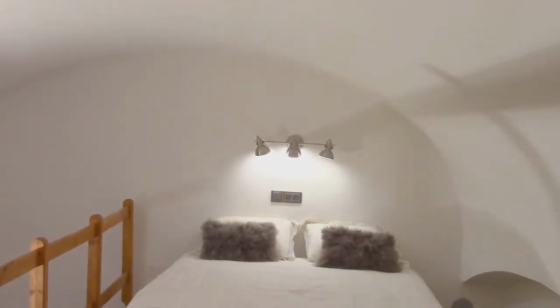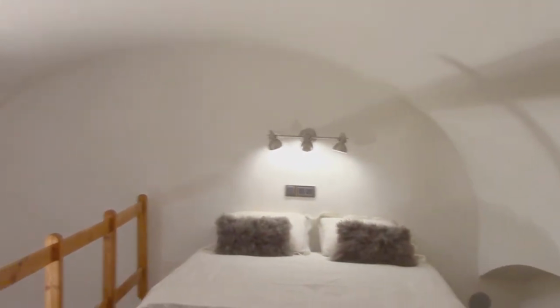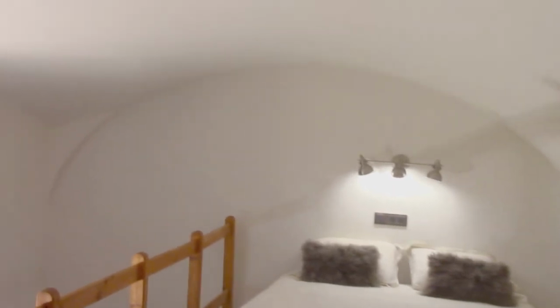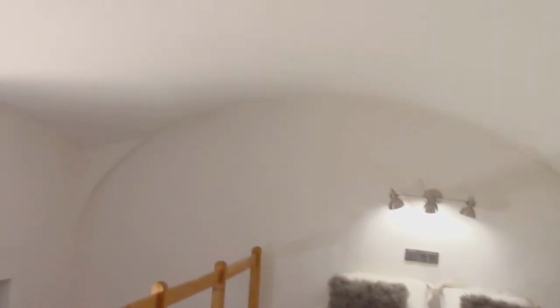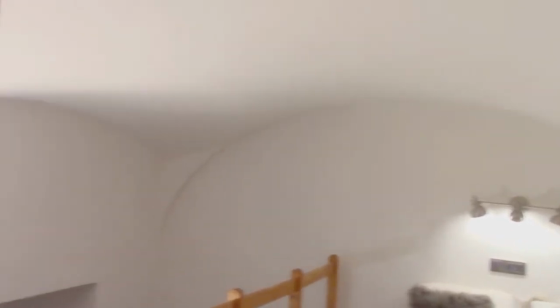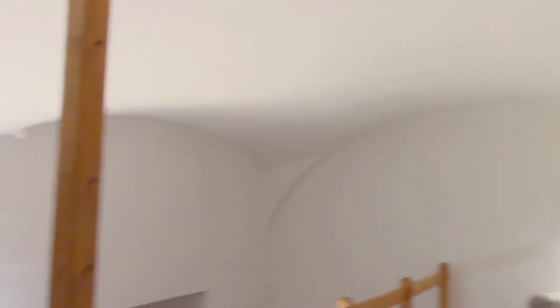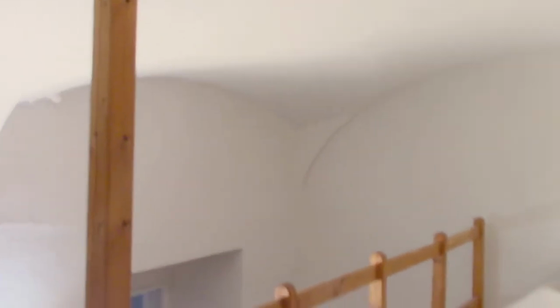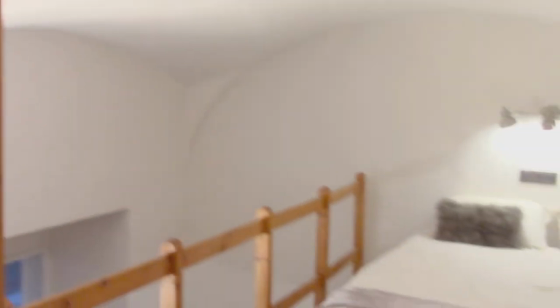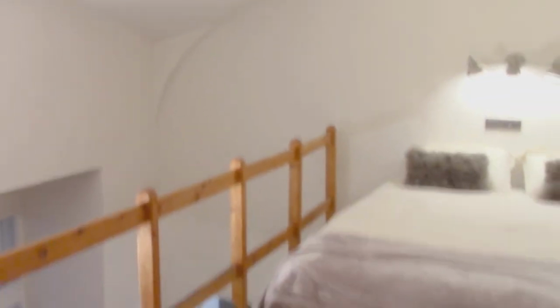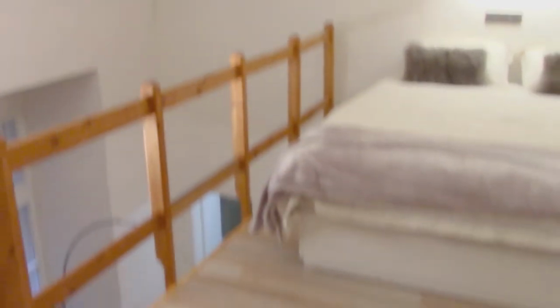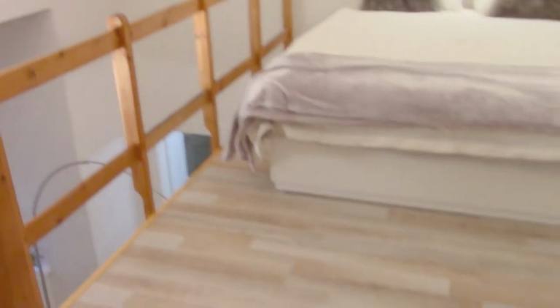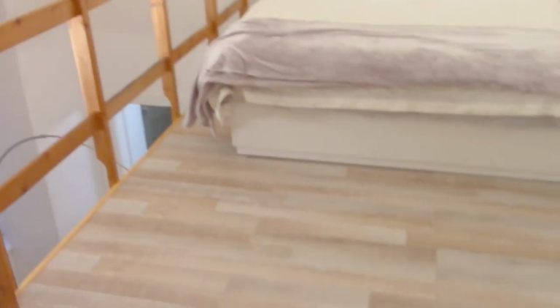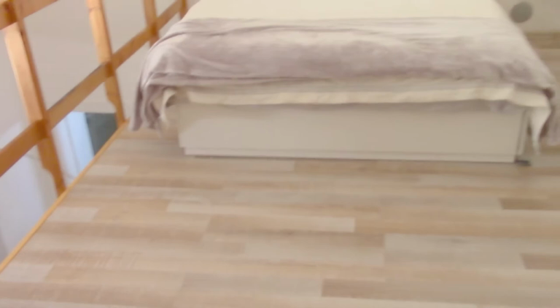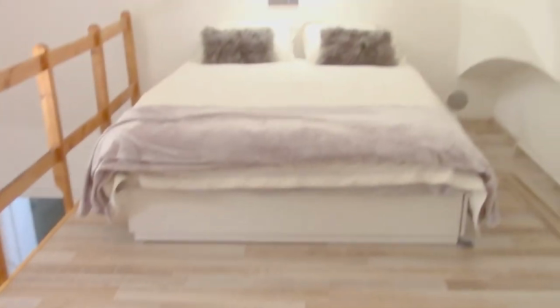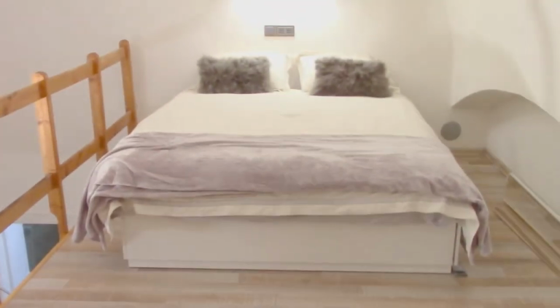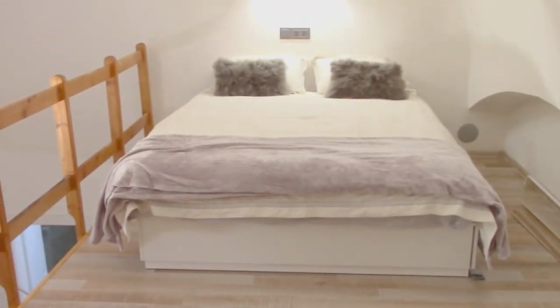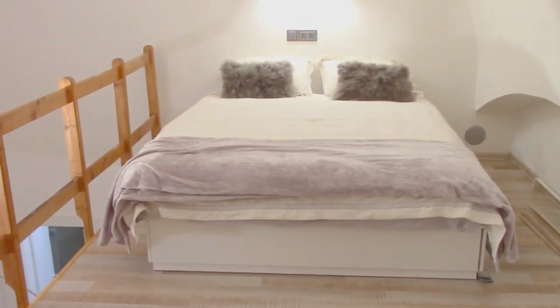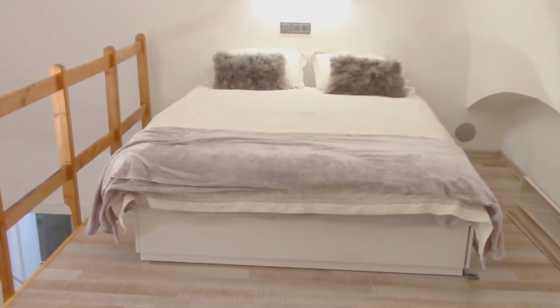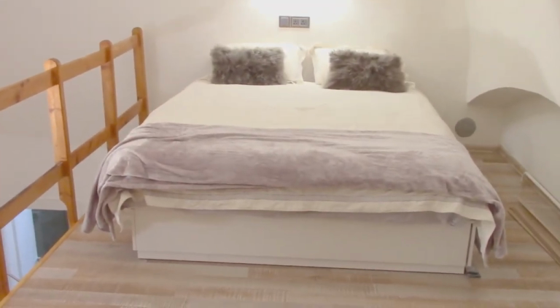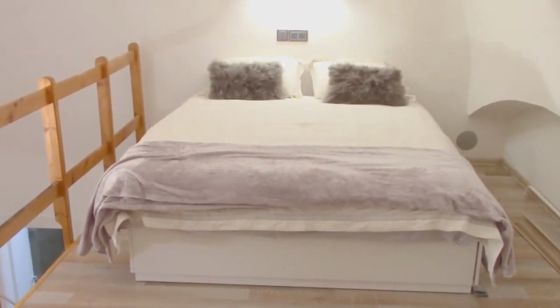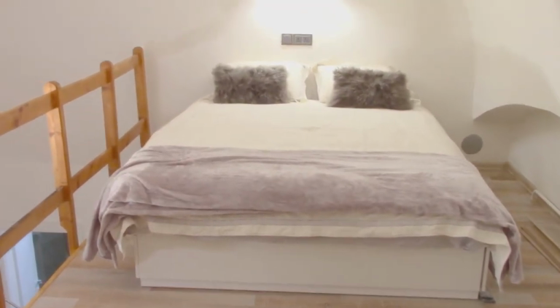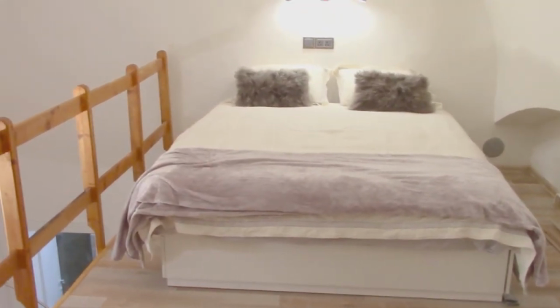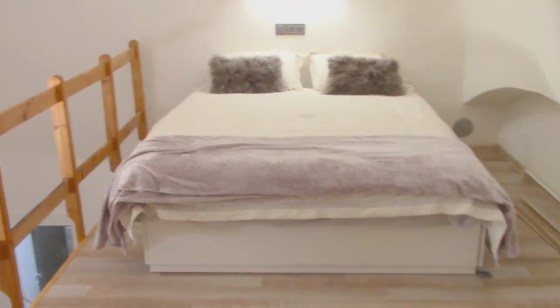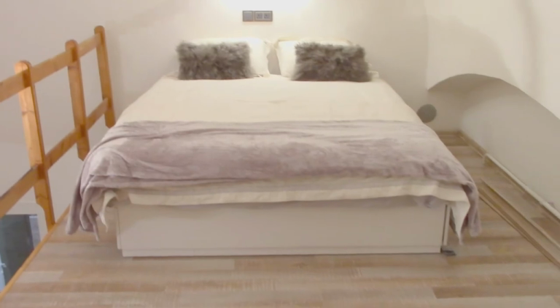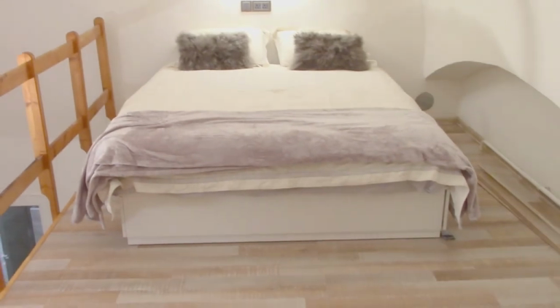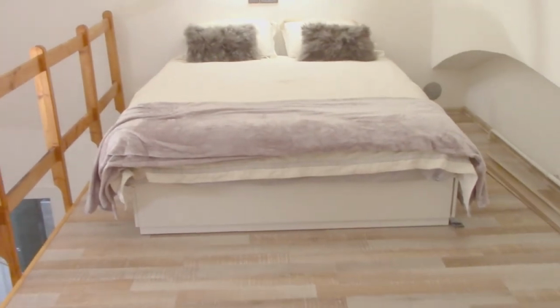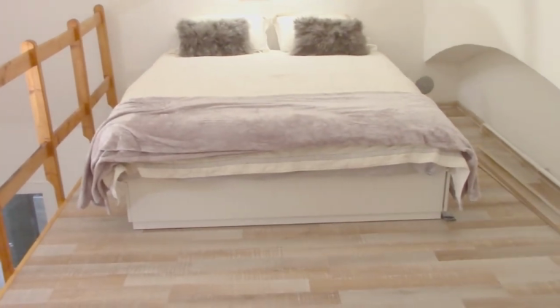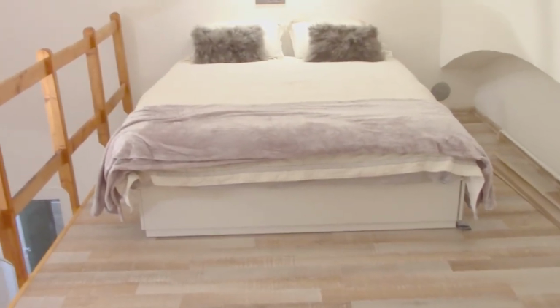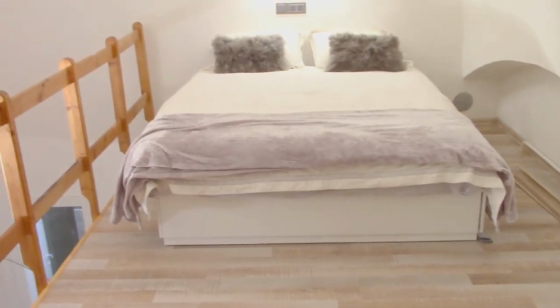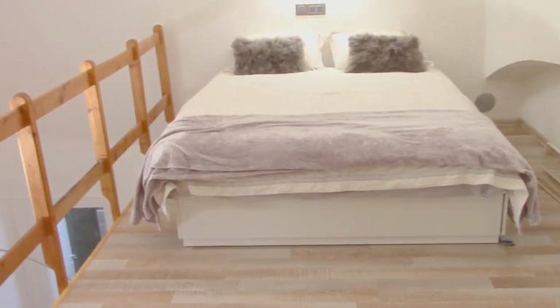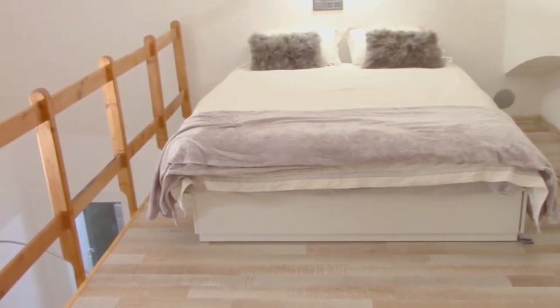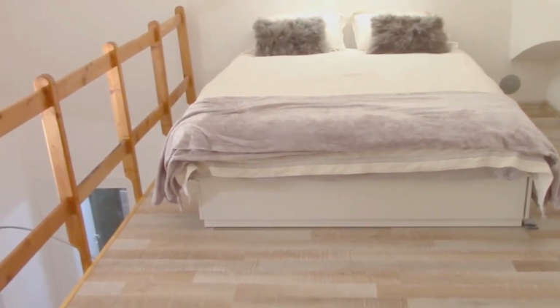If you have any questions about how to purchase this property or are a novice investor, please feel free to contact me anytime, and please review more offers on our webpage at www.budapest-realestate.com.